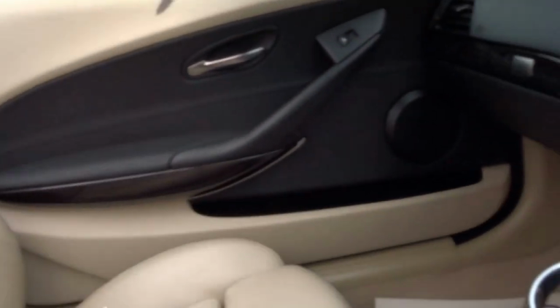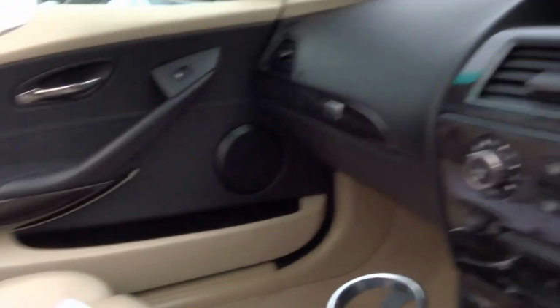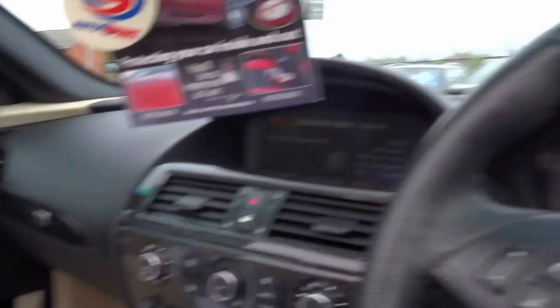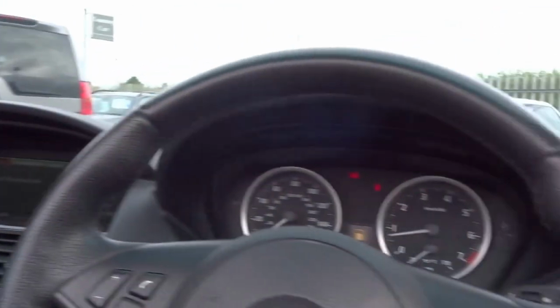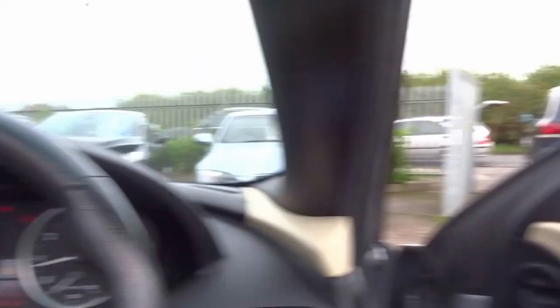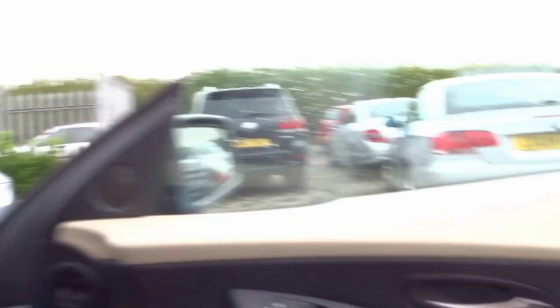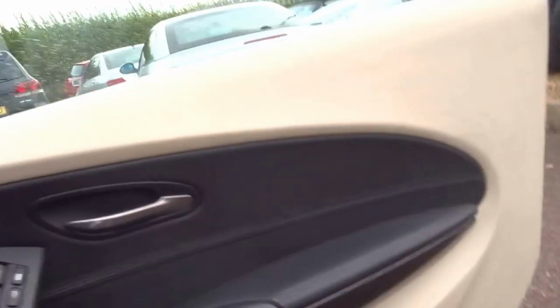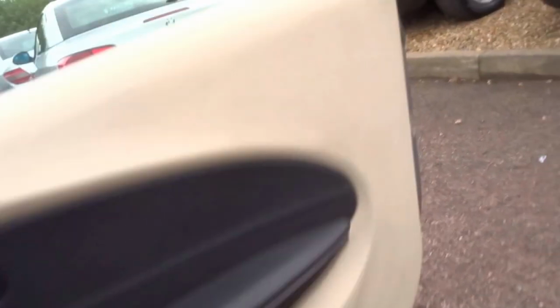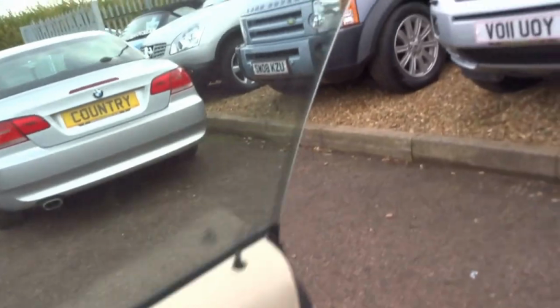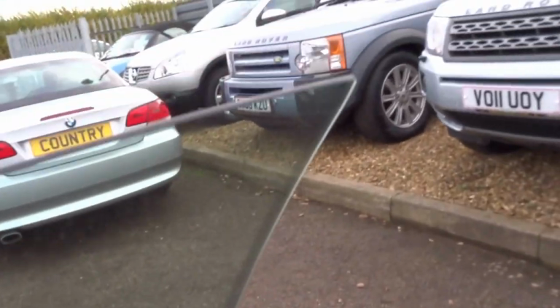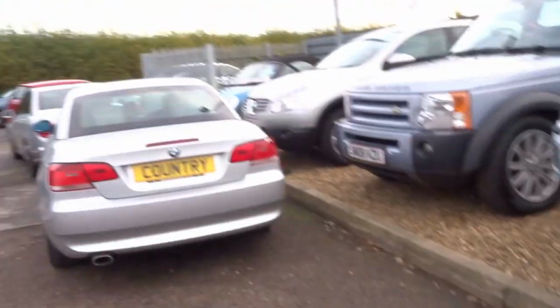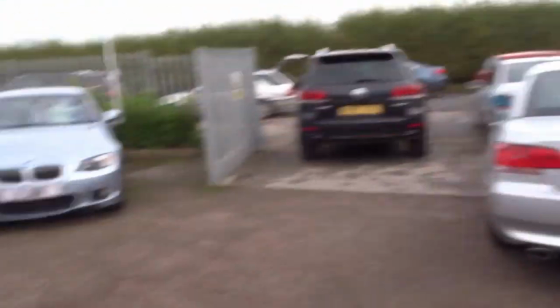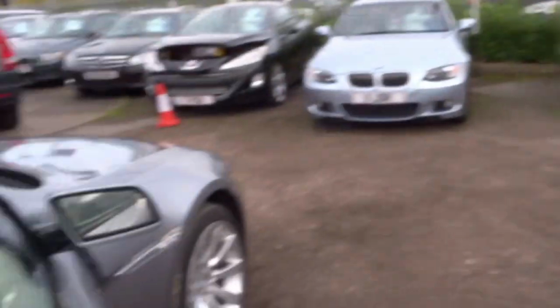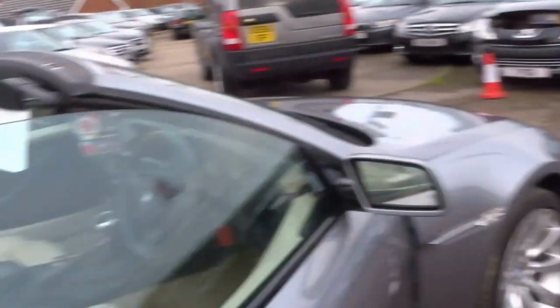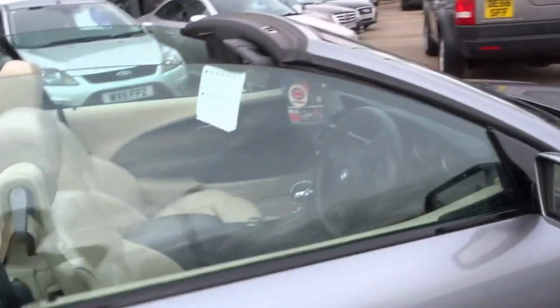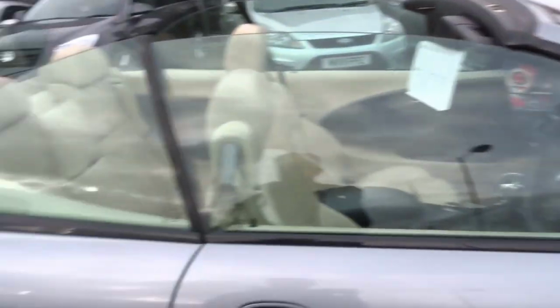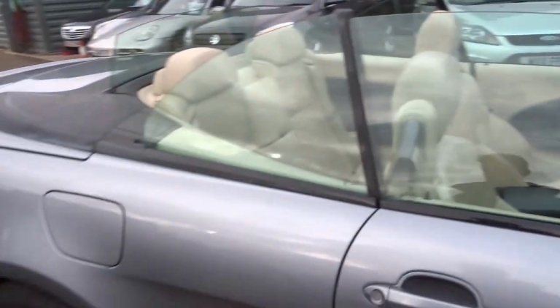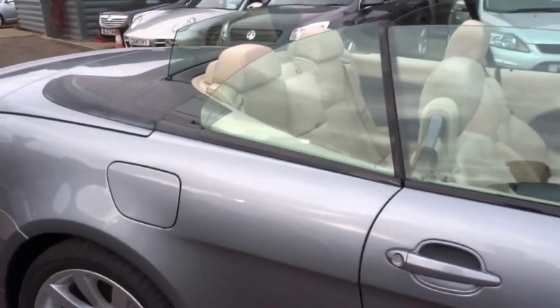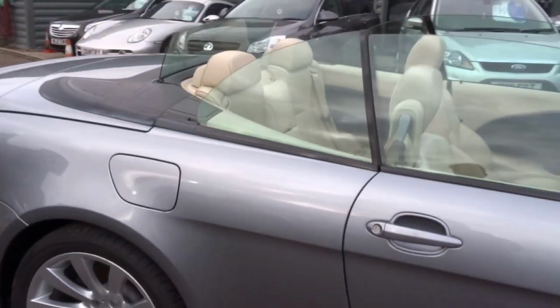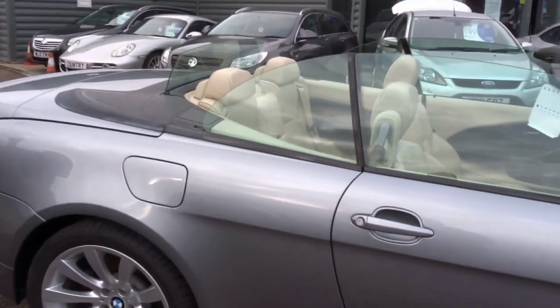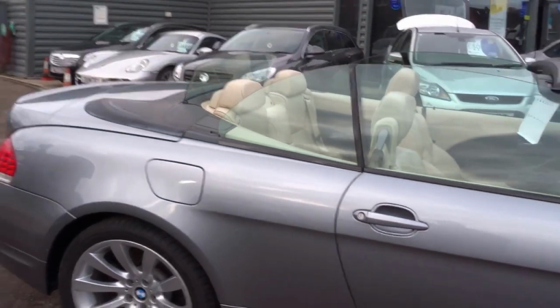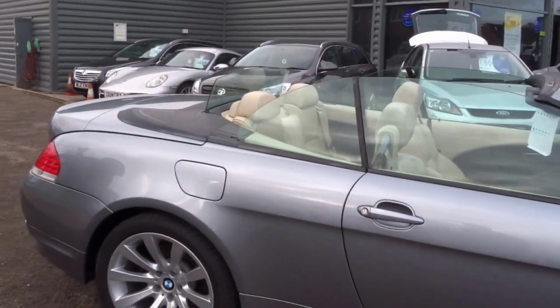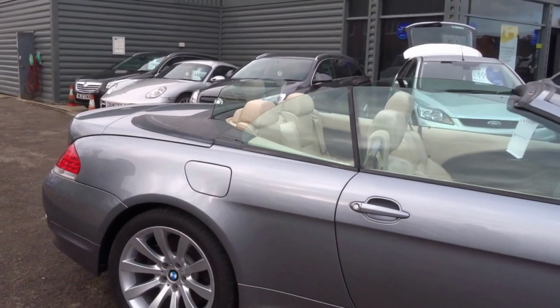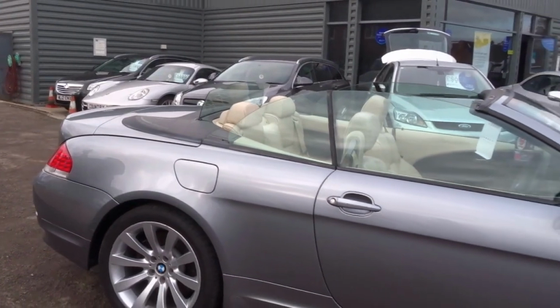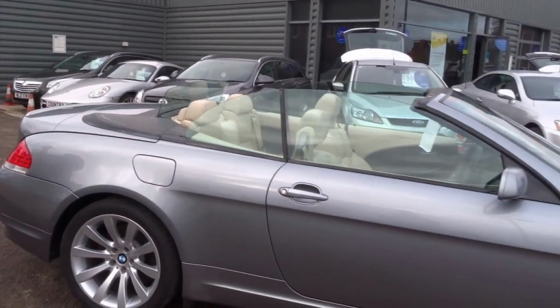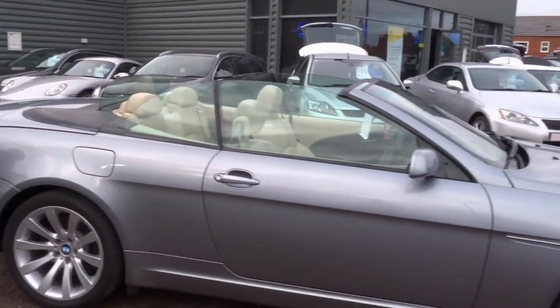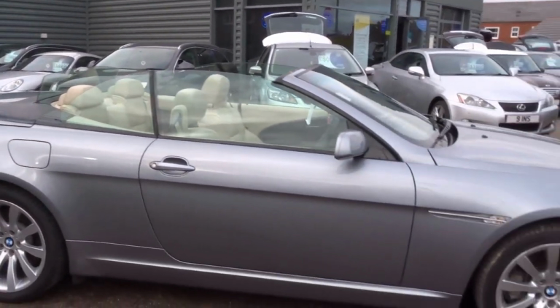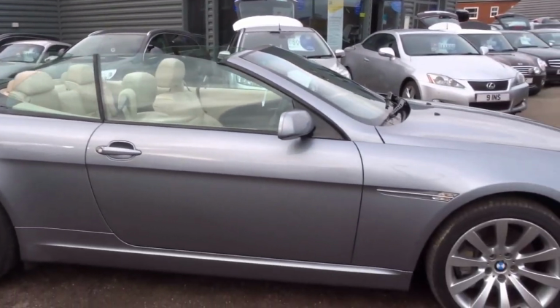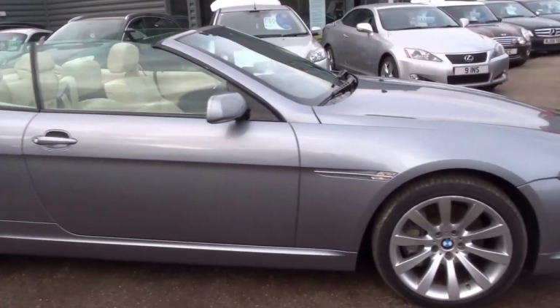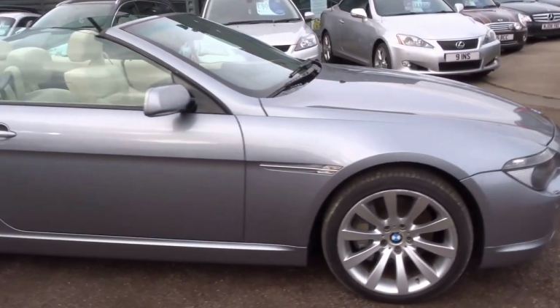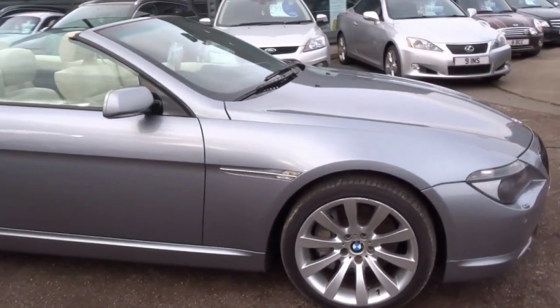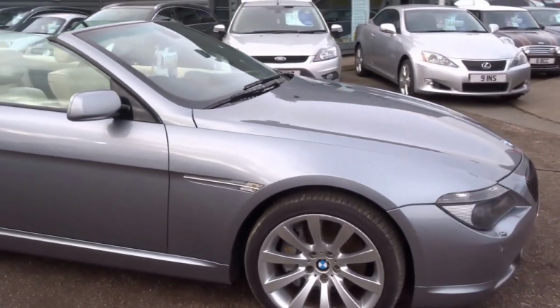Supplied with 12 months MOT with this vehicle. Nine service stamps with the invoices to go with.